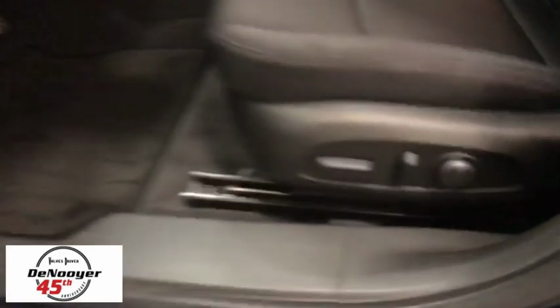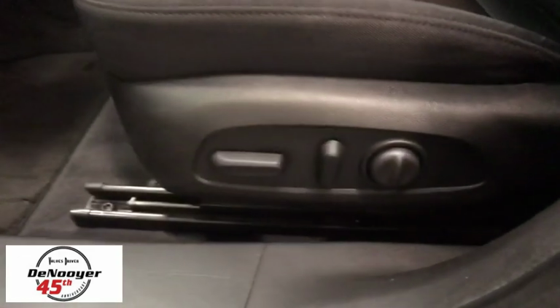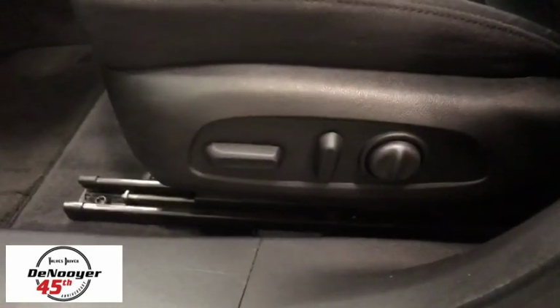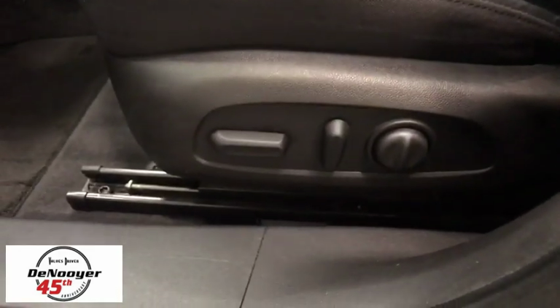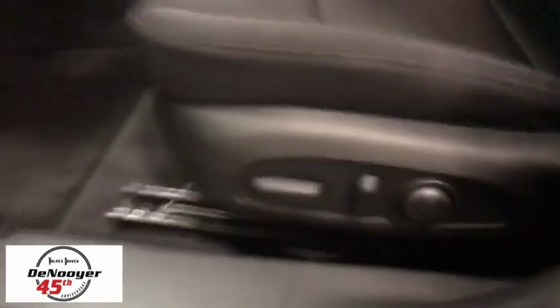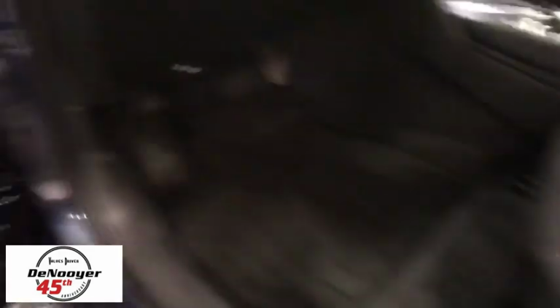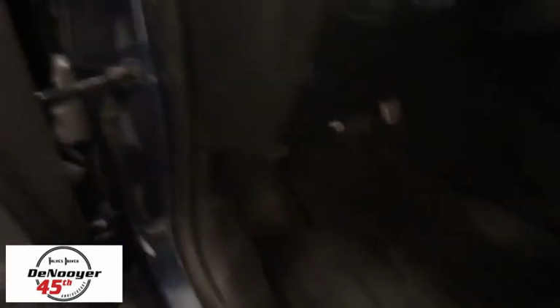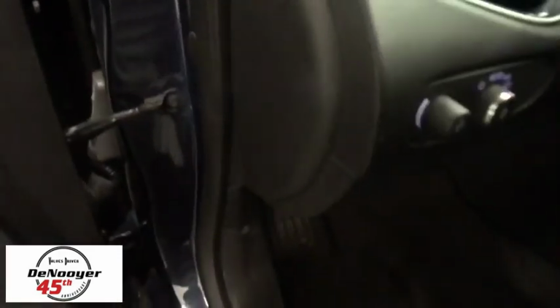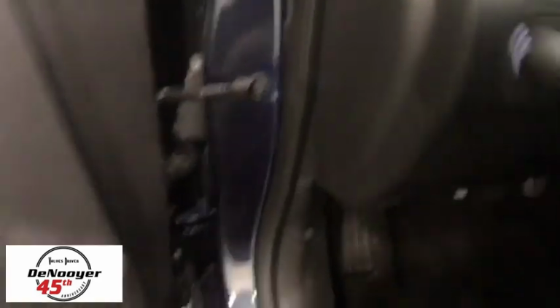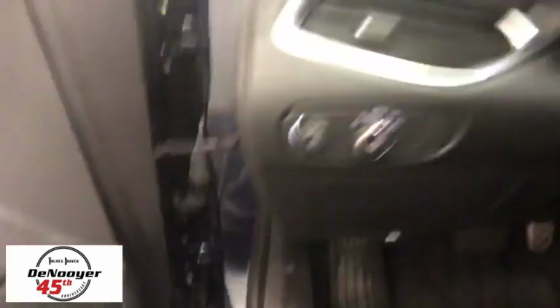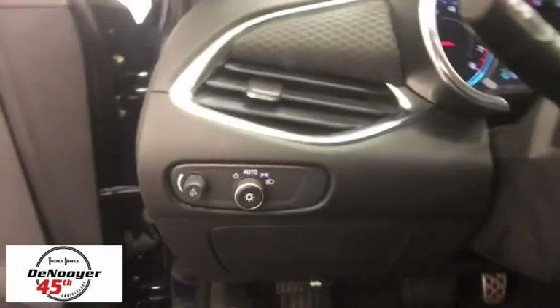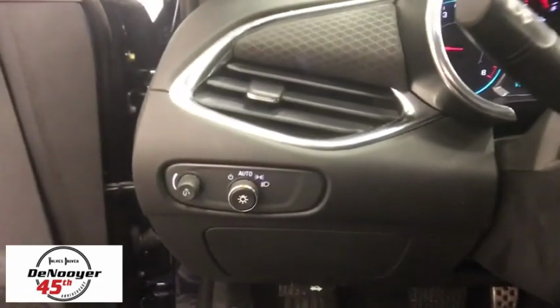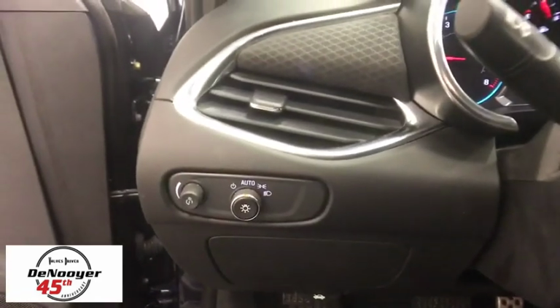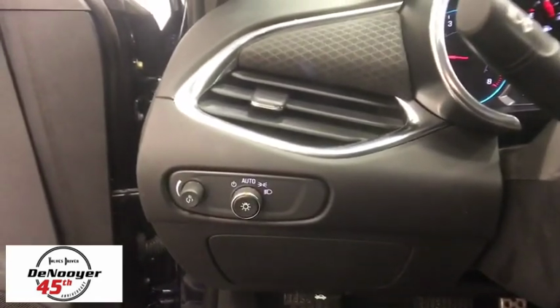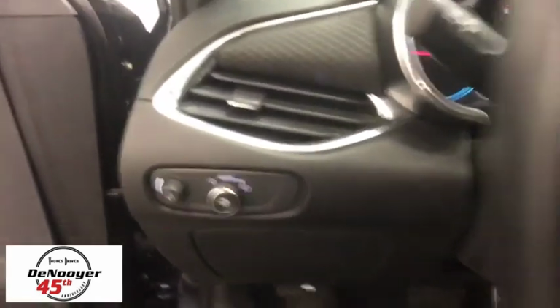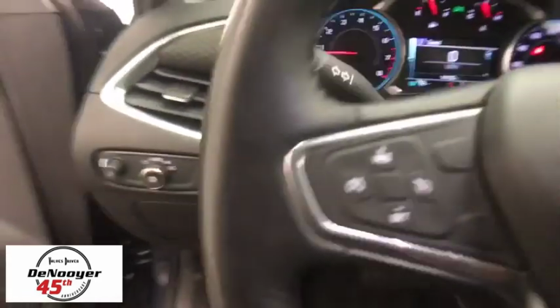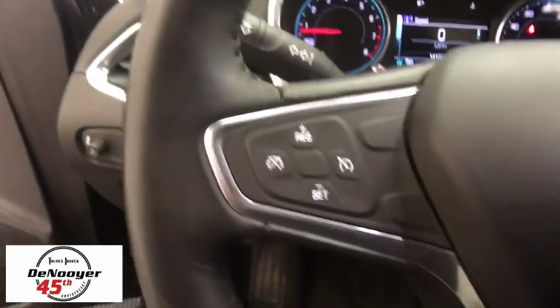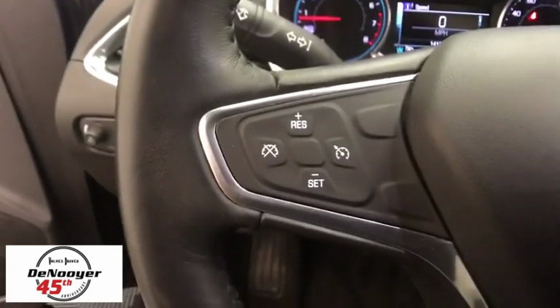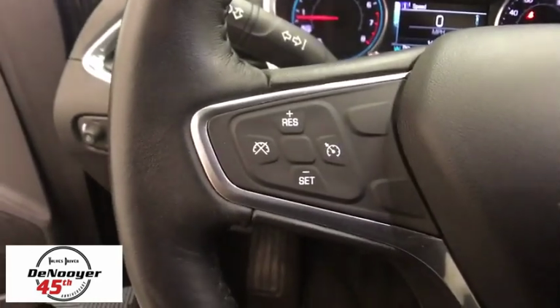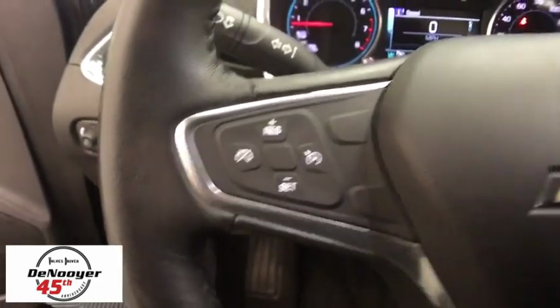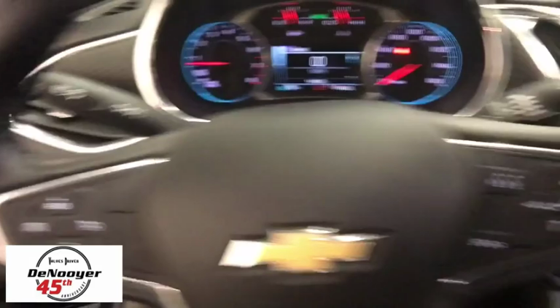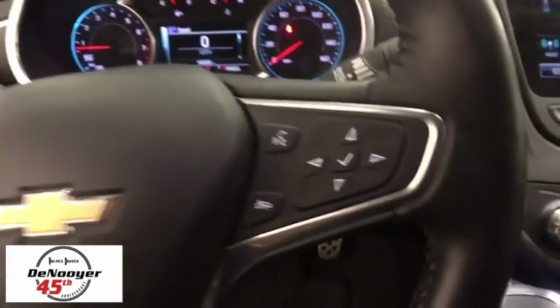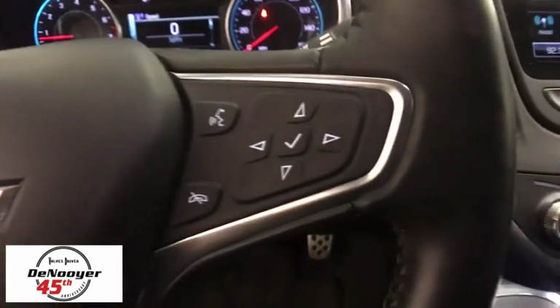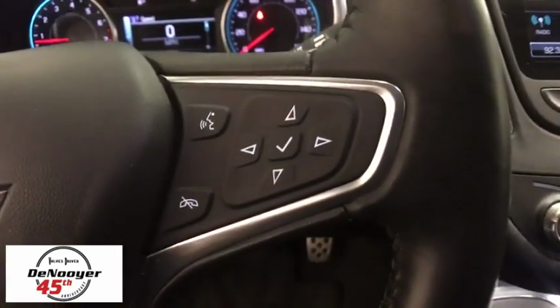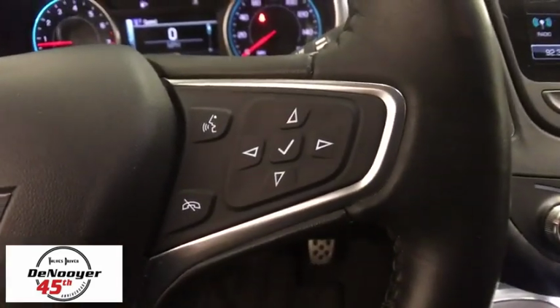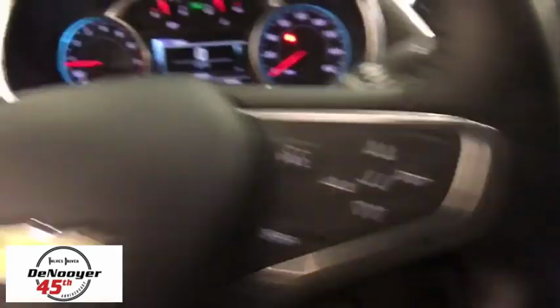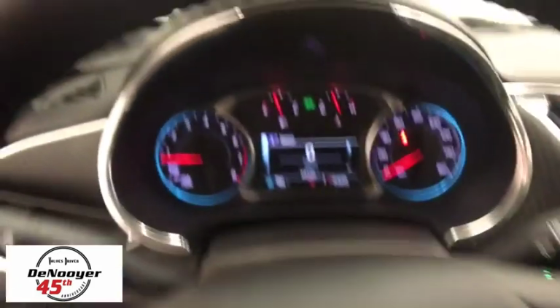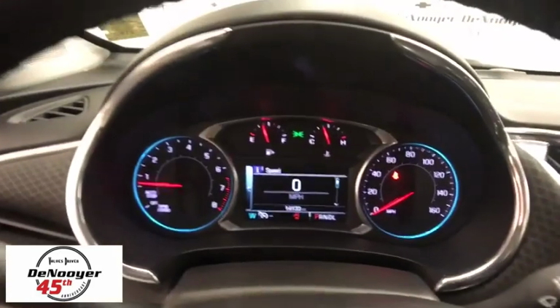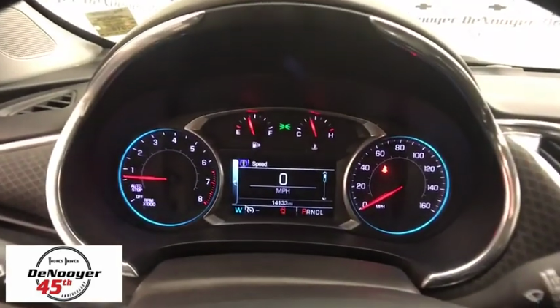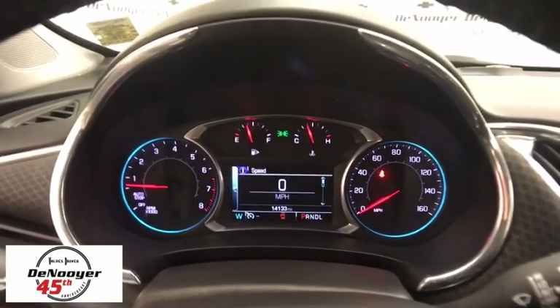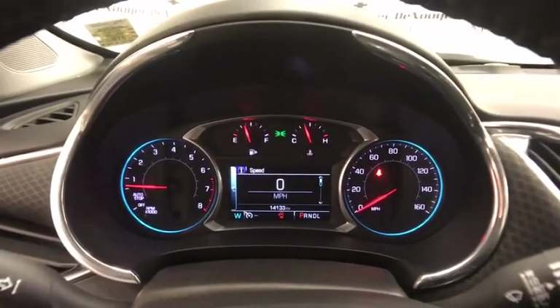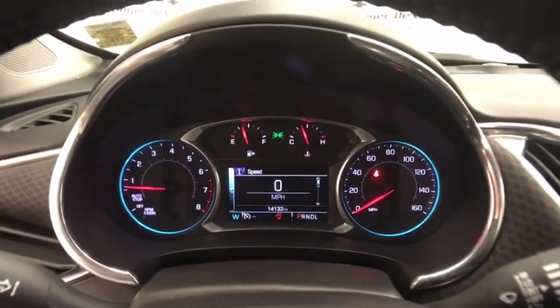Electronic stability control, power windows, trip computer, brake assist, Sirius satellite radio, remote keyless entry, panic alarm, overhead console, tachometer, front reading lamp, tilt steering wheel.